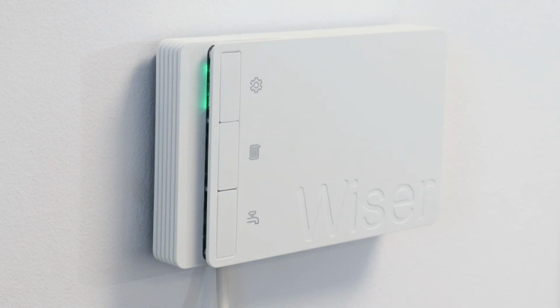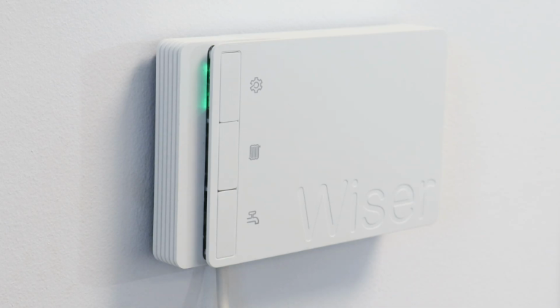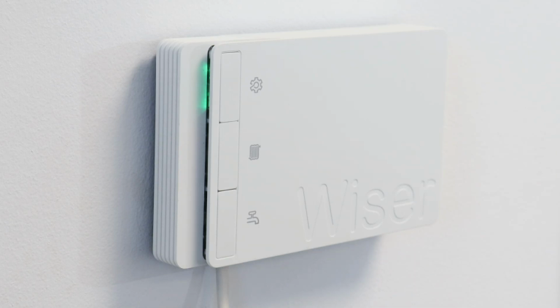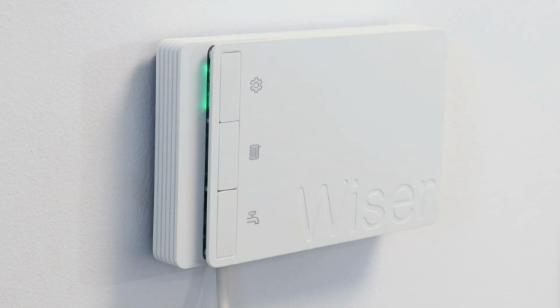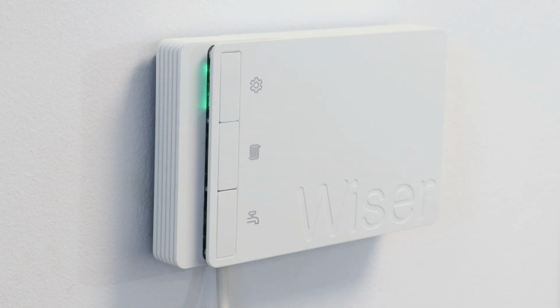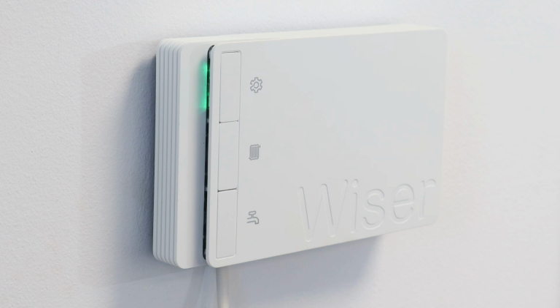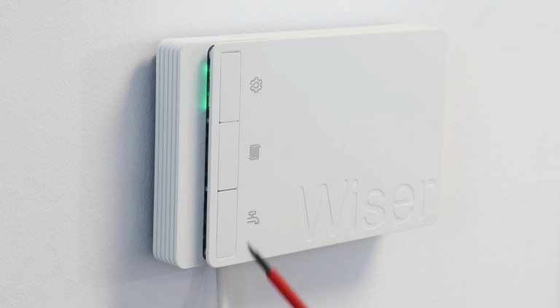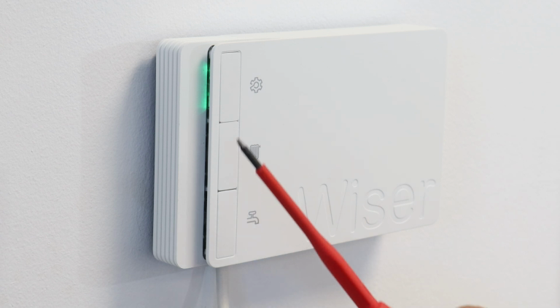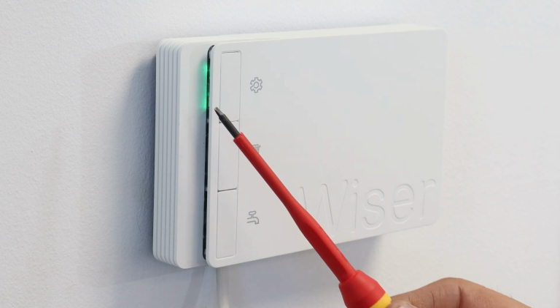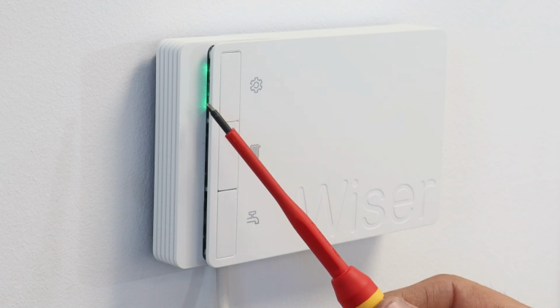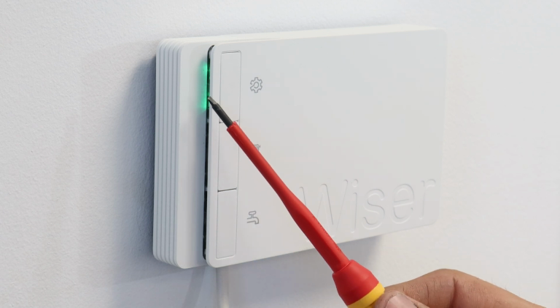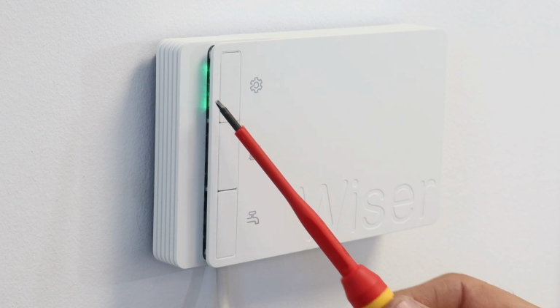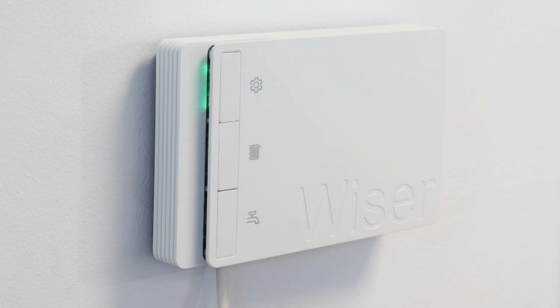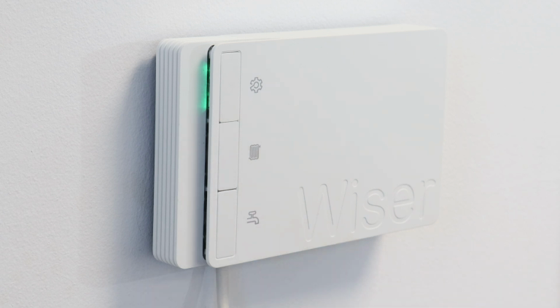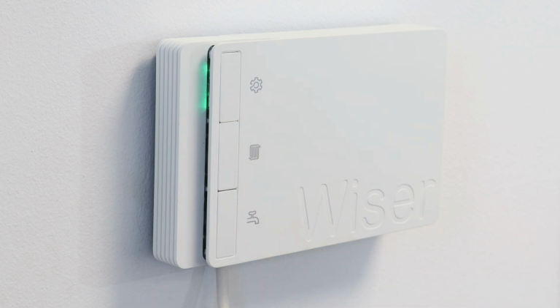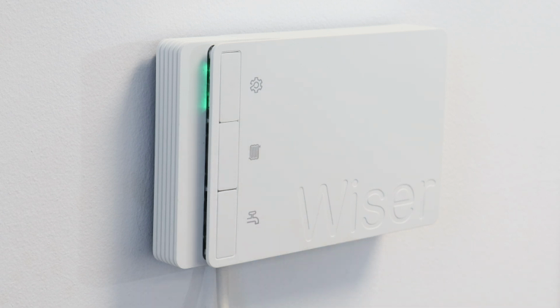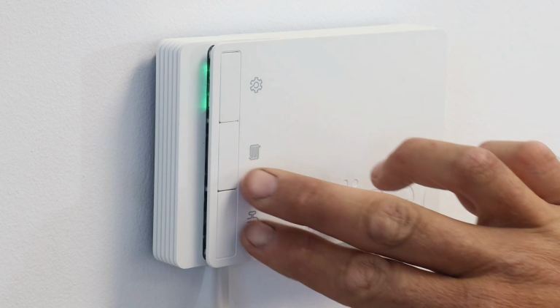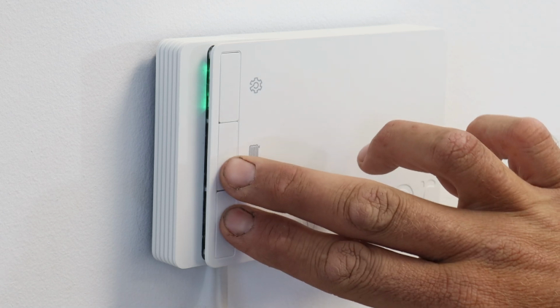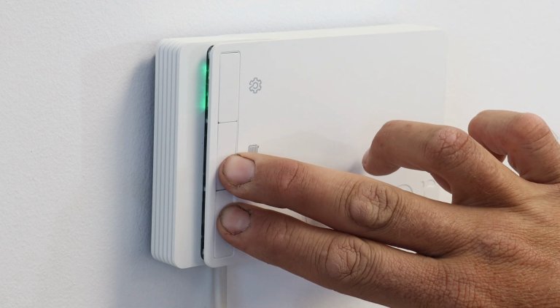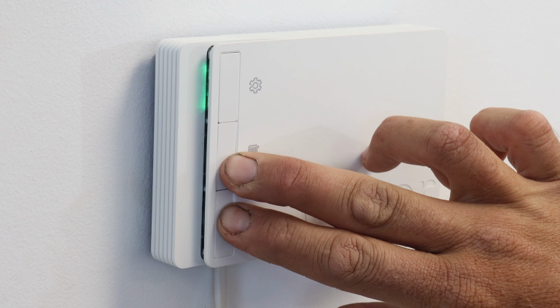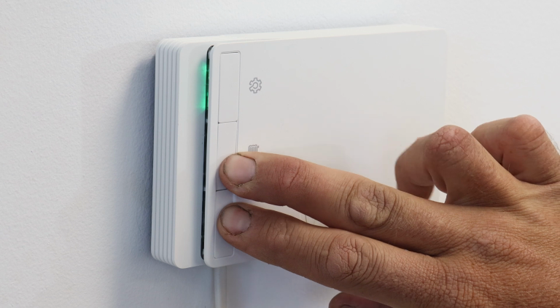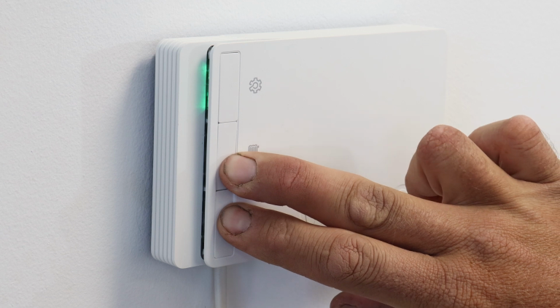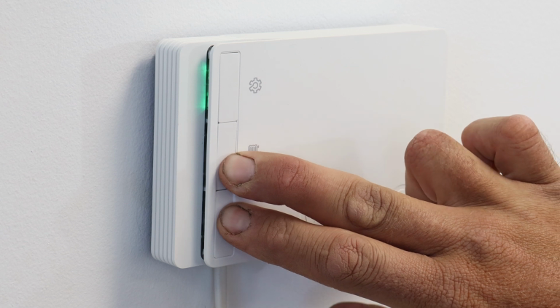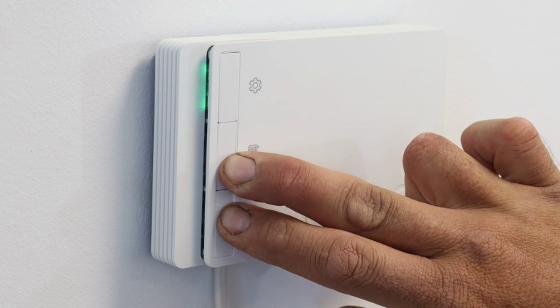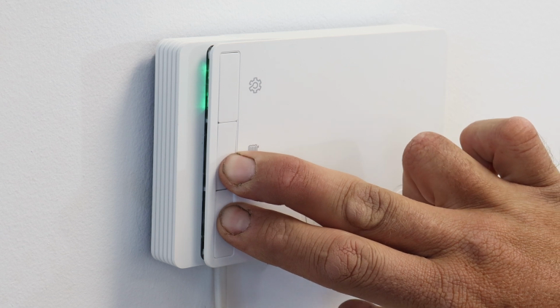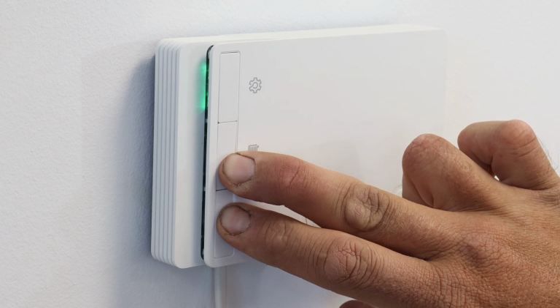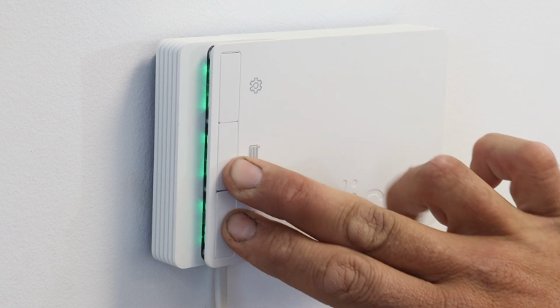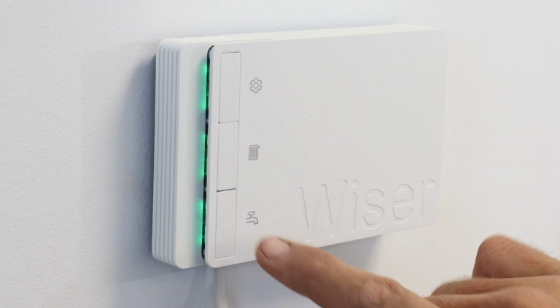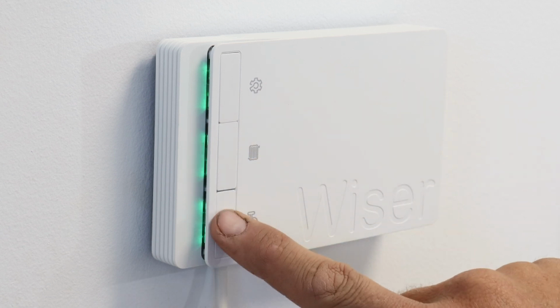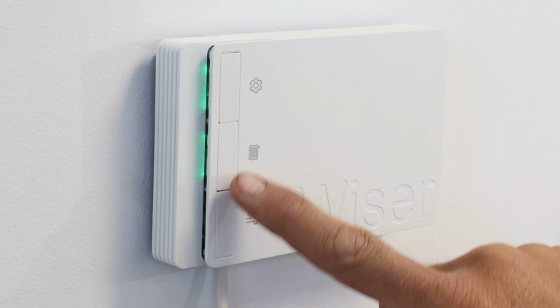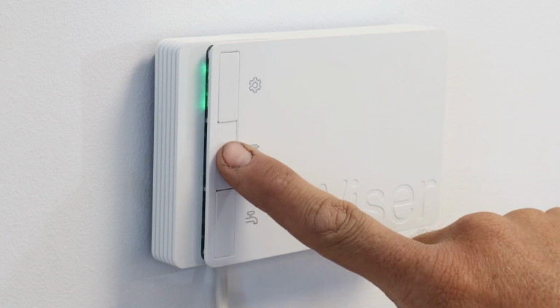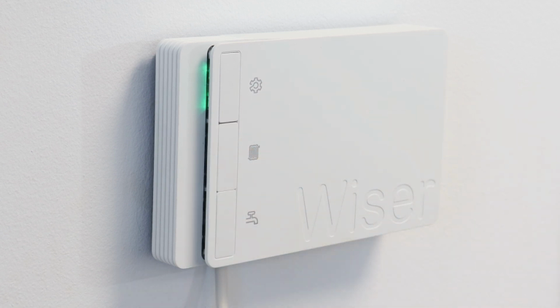After two minutes the Hub R will show a solid green setup light. To test that the wiring is correct, the override buttons can be pressed and held for three seconds to manually fire the channels. A further press stops the call for heat.